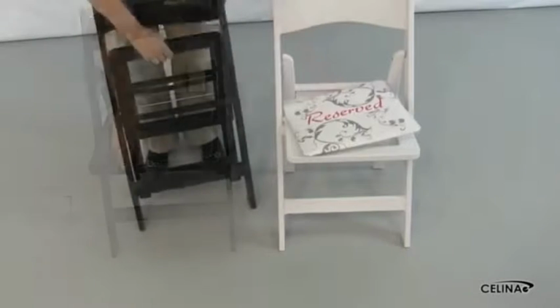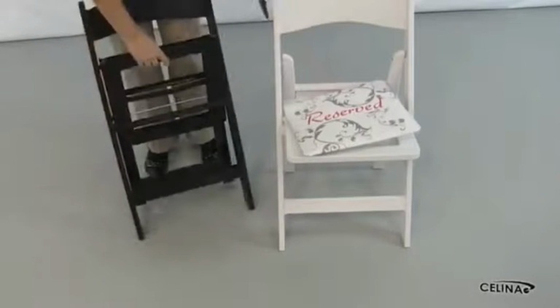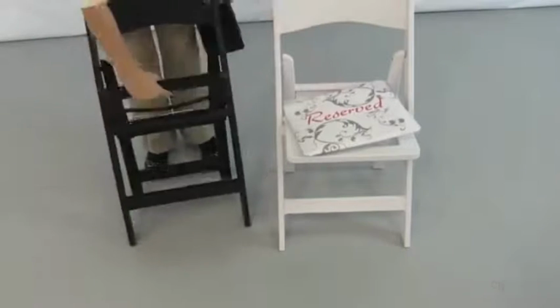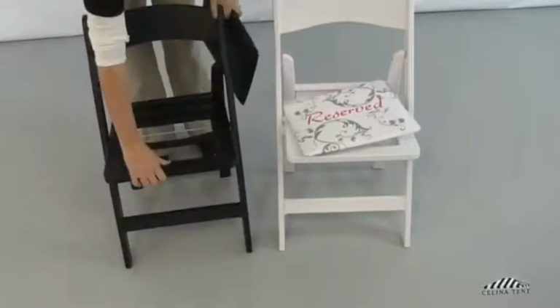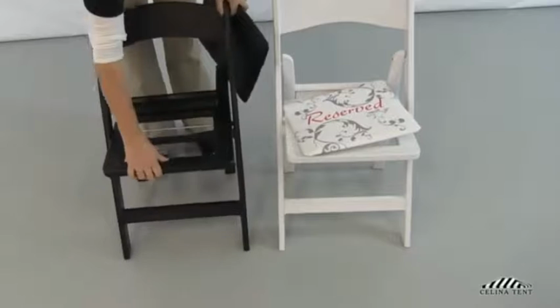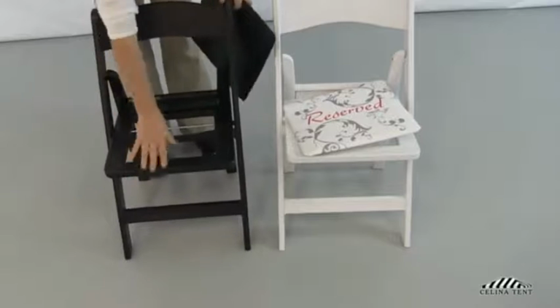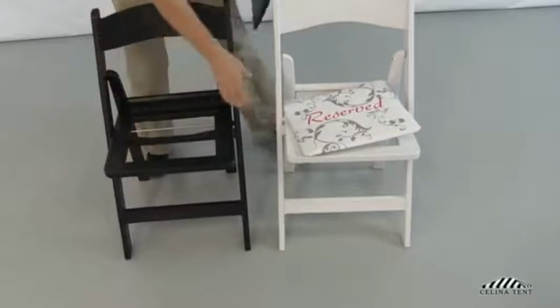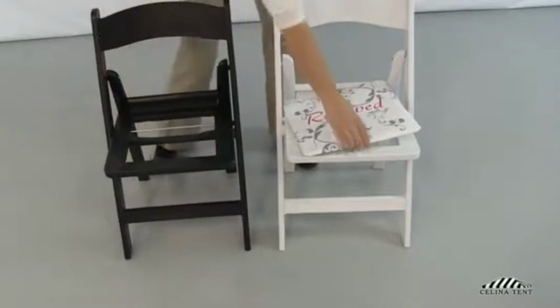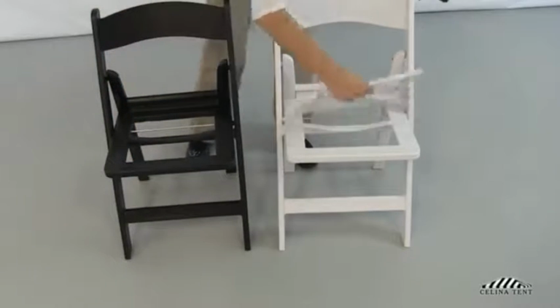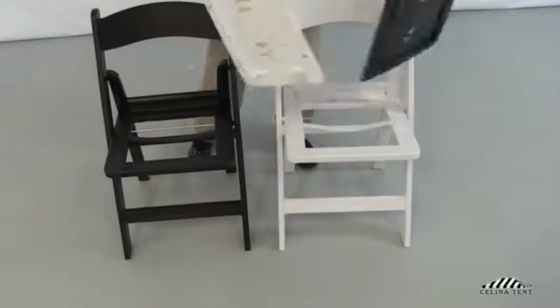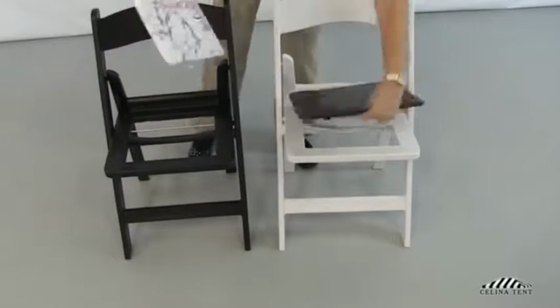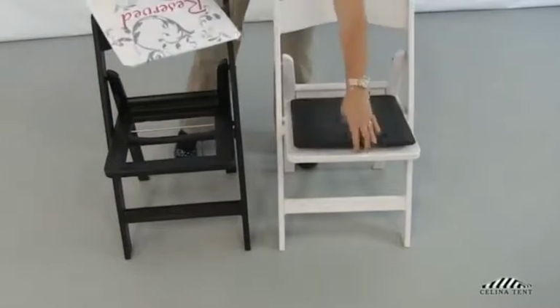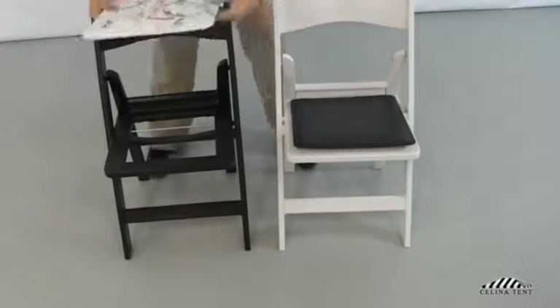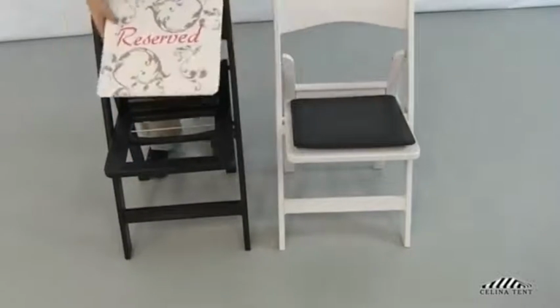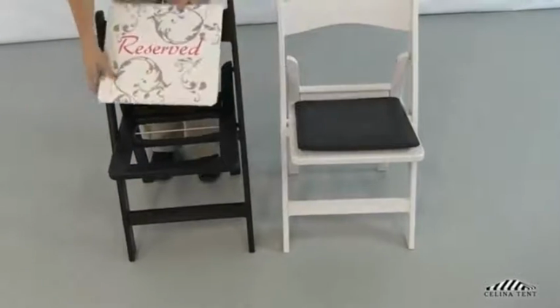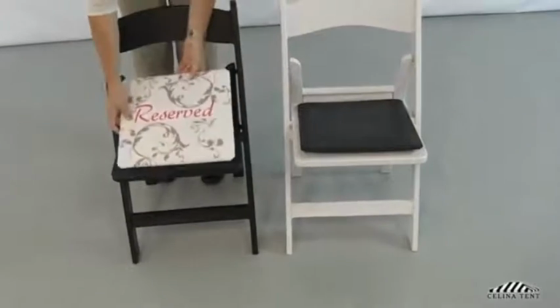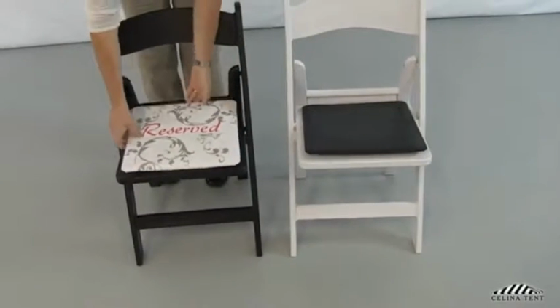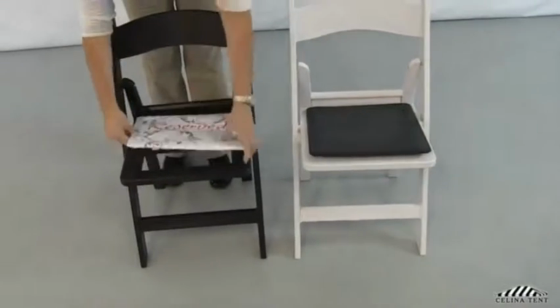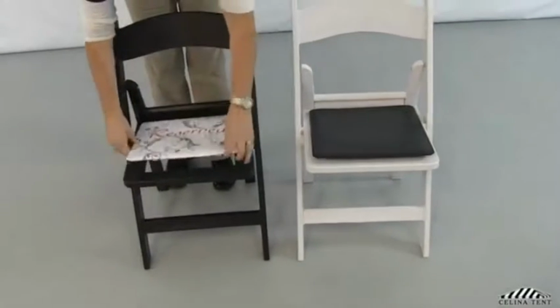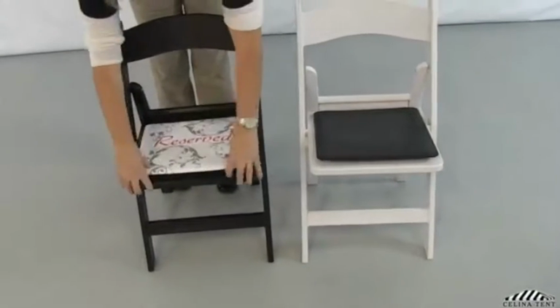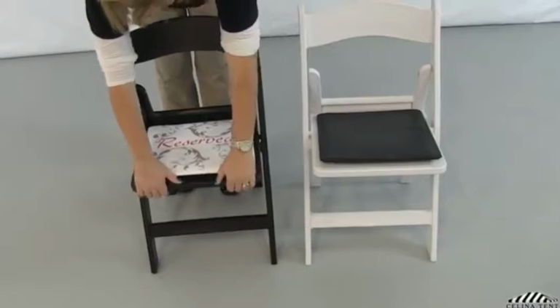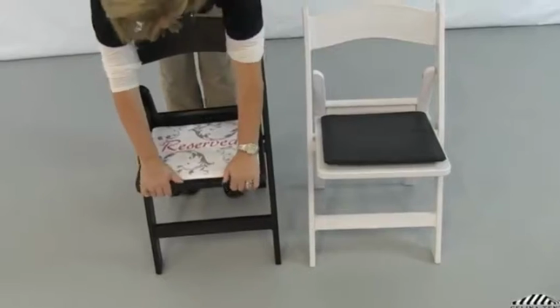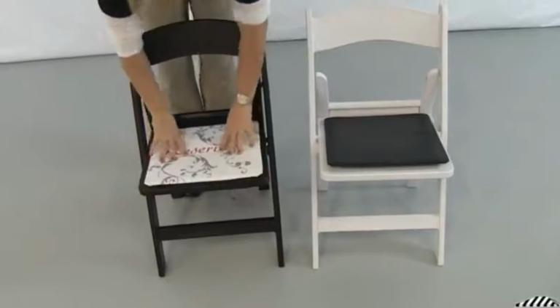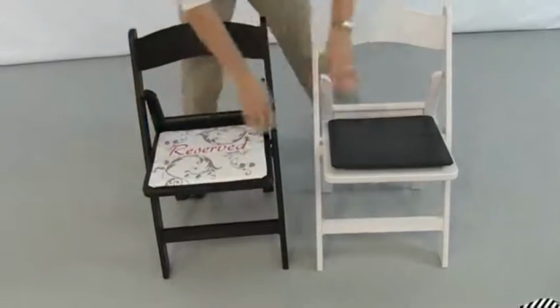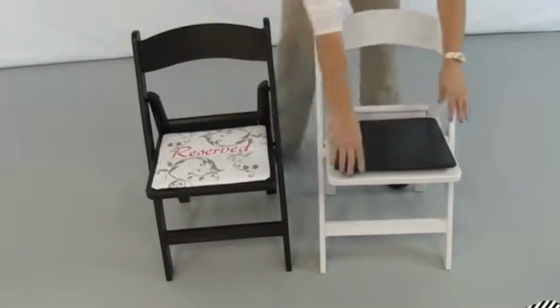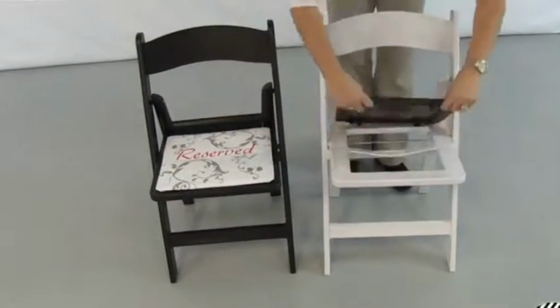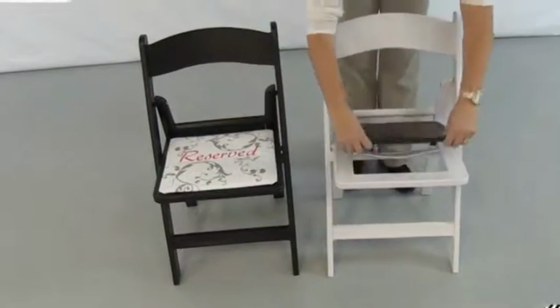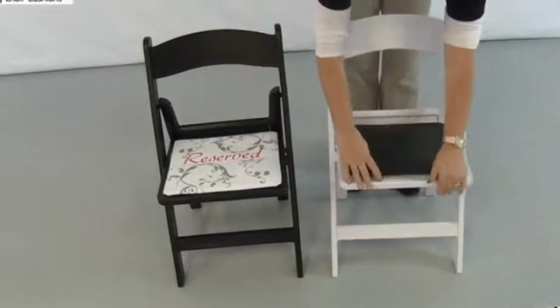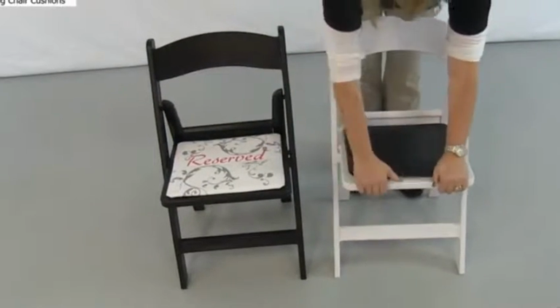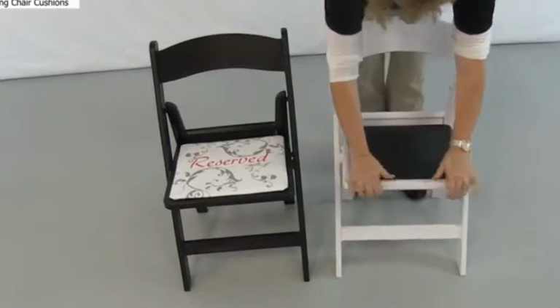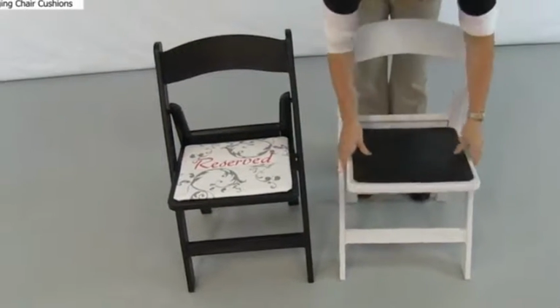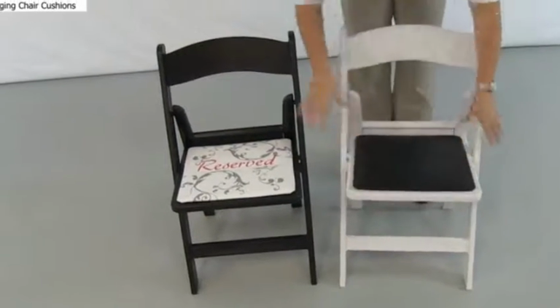To replace or install a new seat cushion, keep the chair right side up and in the setup position. Align the cushion with the seat area of the chair and press the cushion into place. You should hear a snap as the cushion locks in.